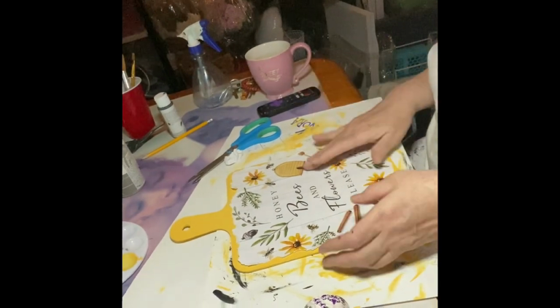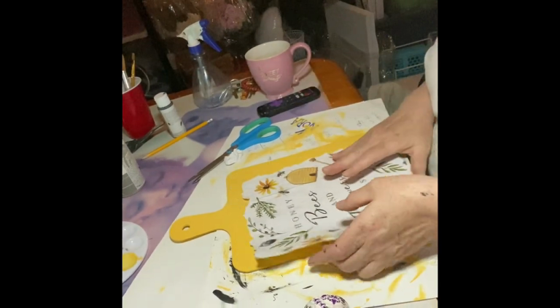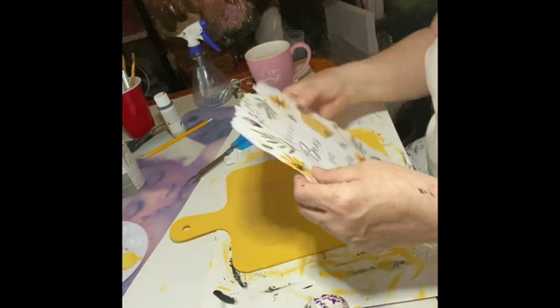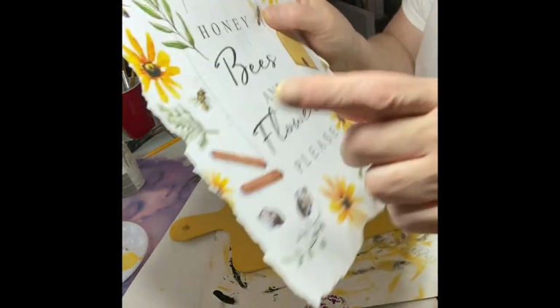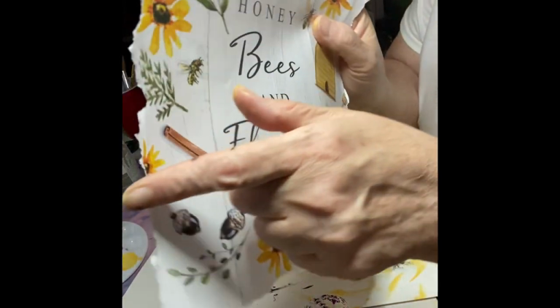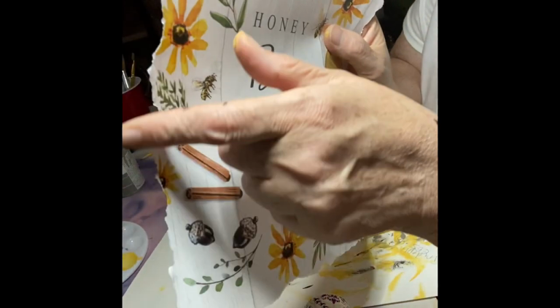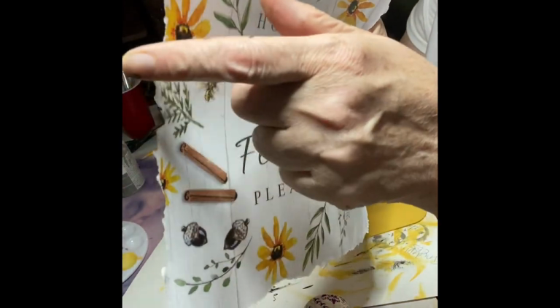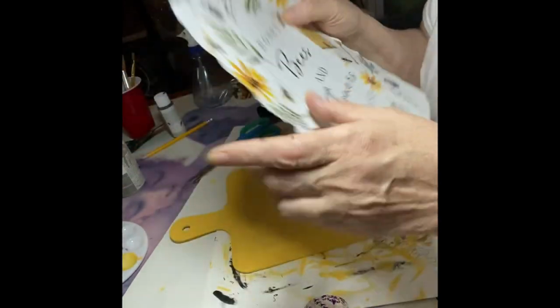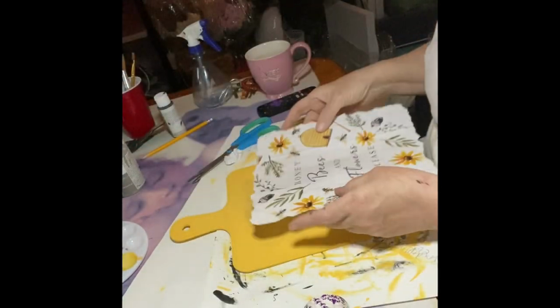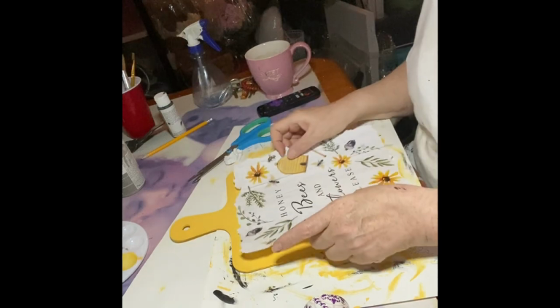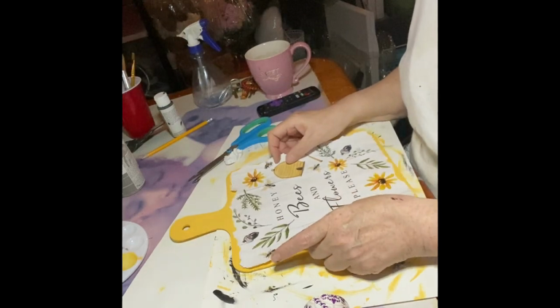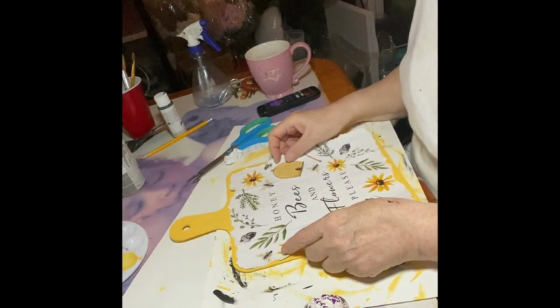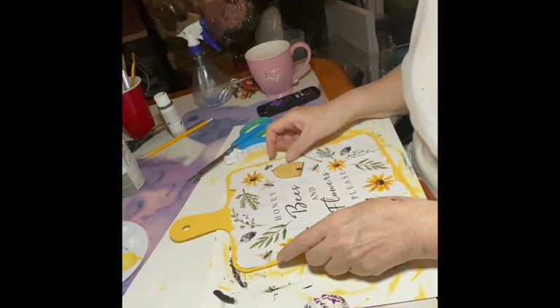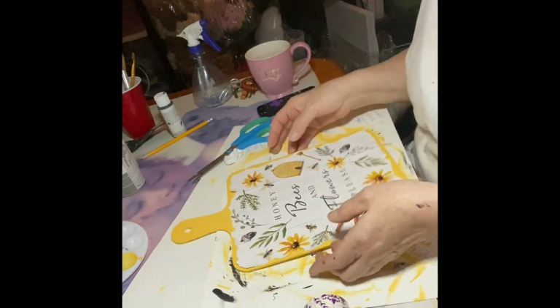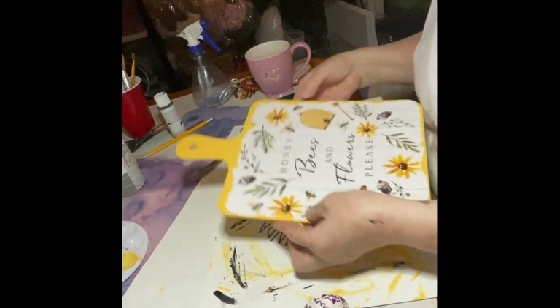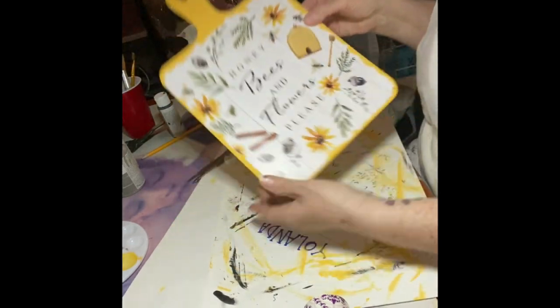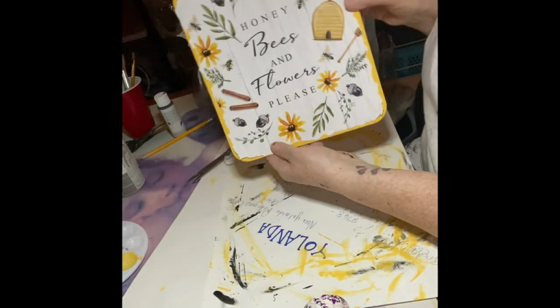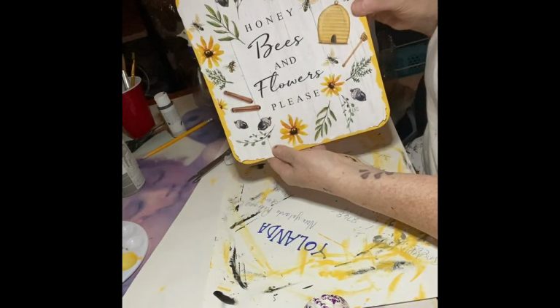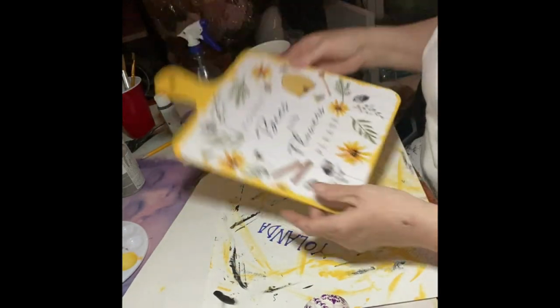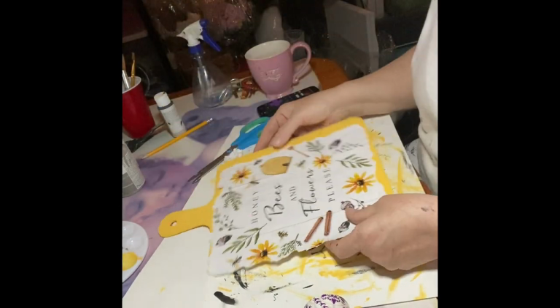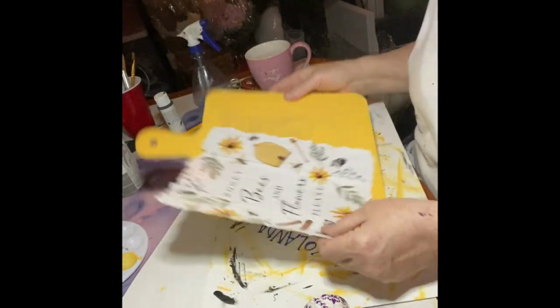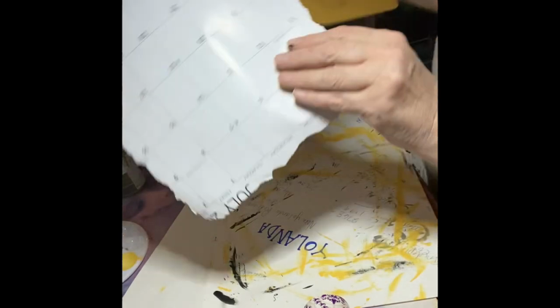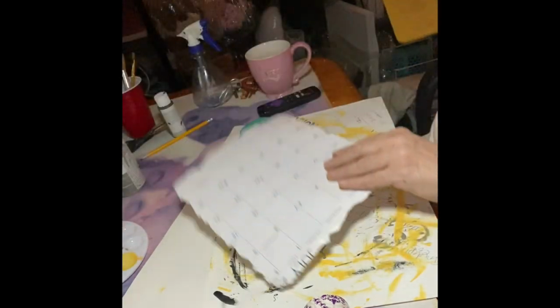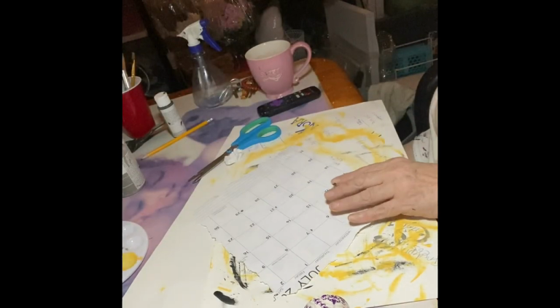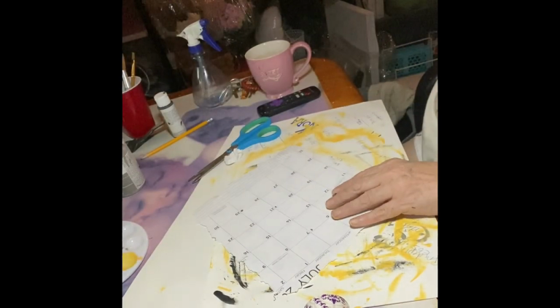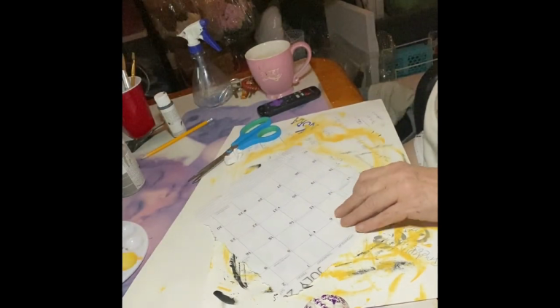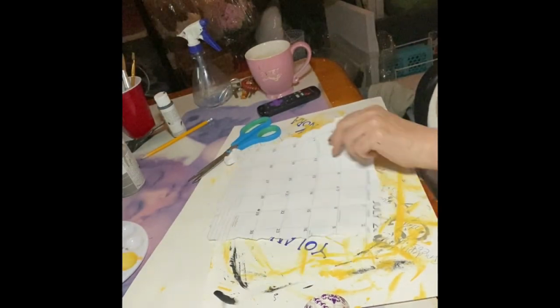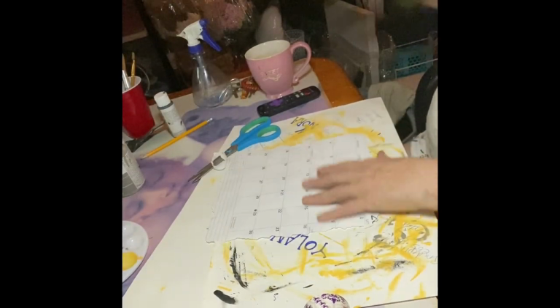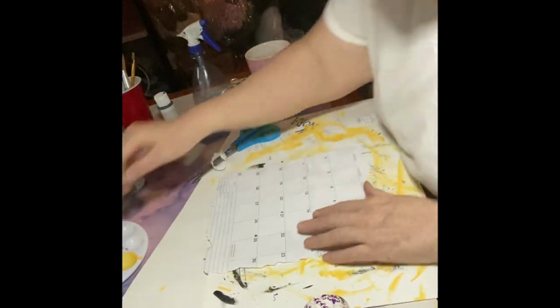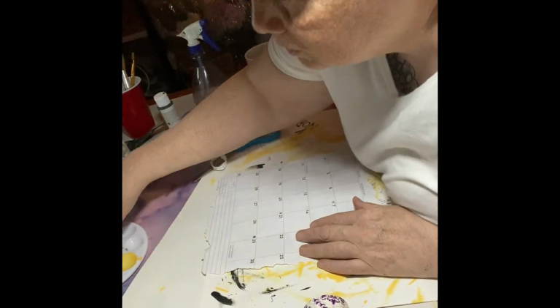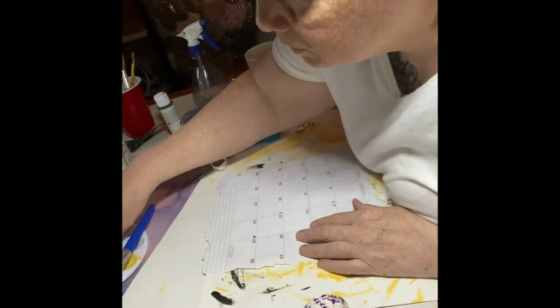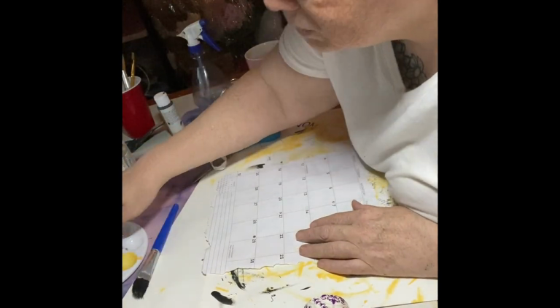I took my calendar and ripped it at the side to give it a rigid look. It allows me to put the wax around it and really see a difference with the yellow and the wax.